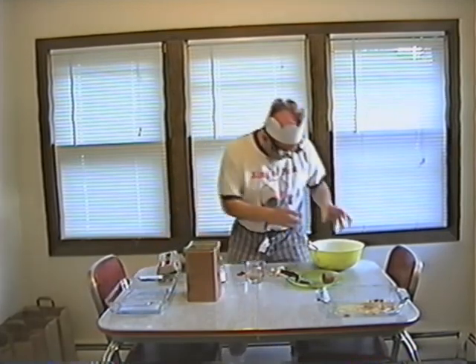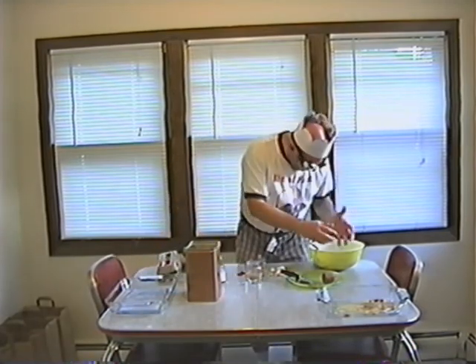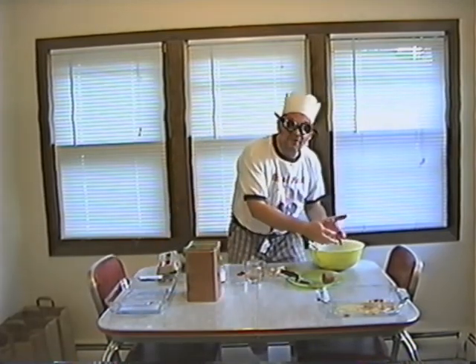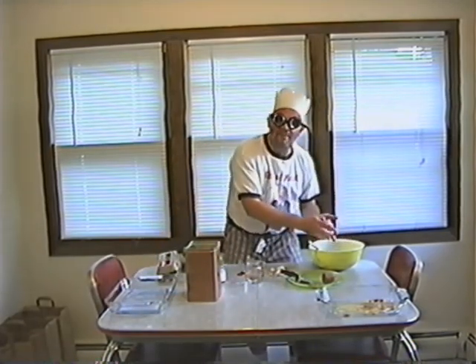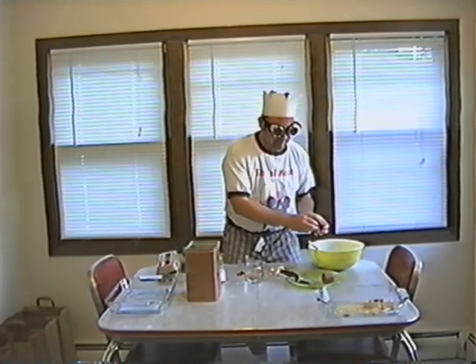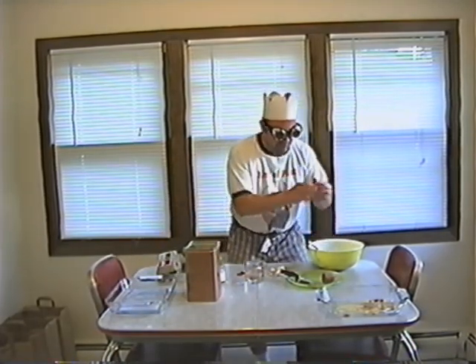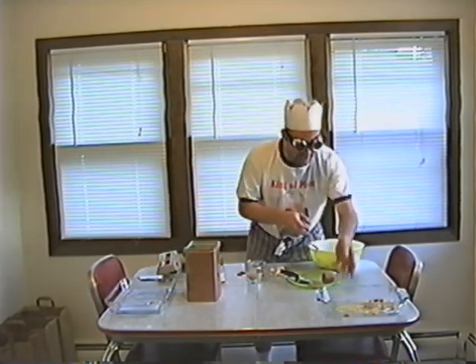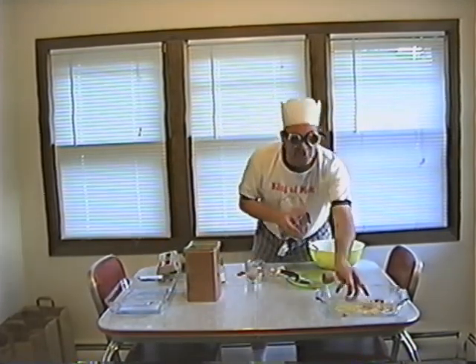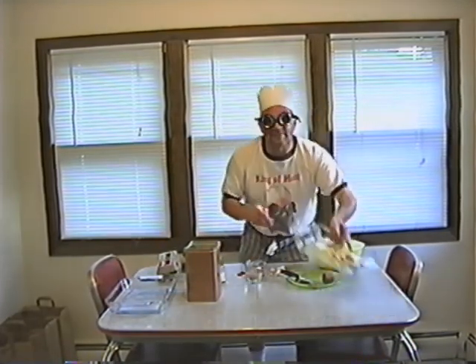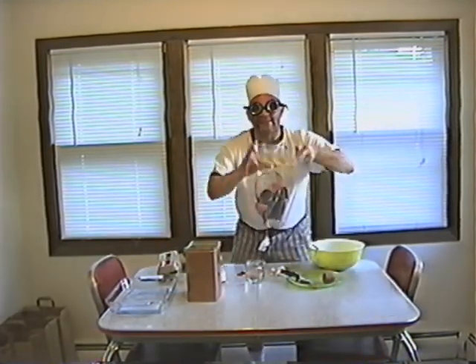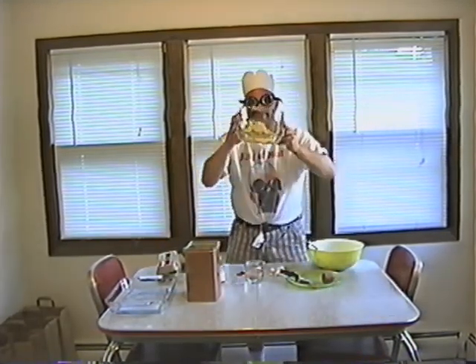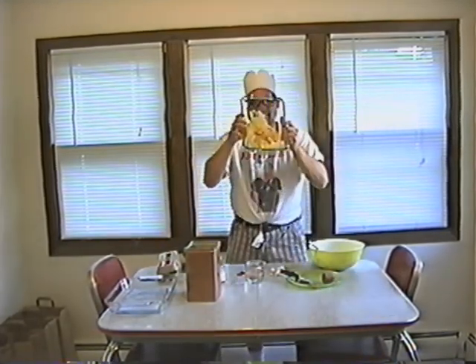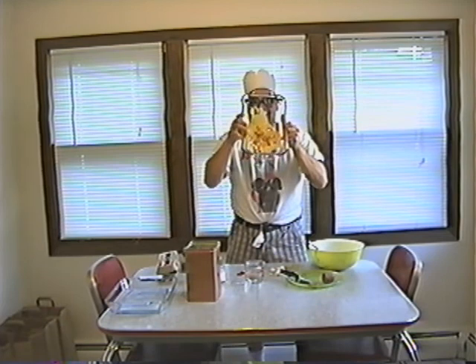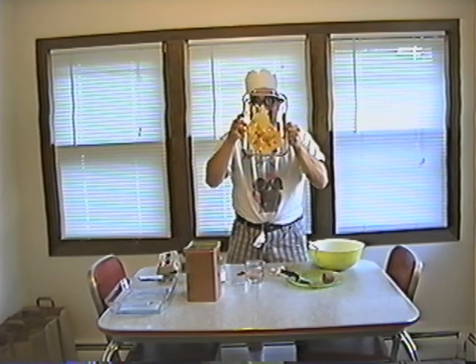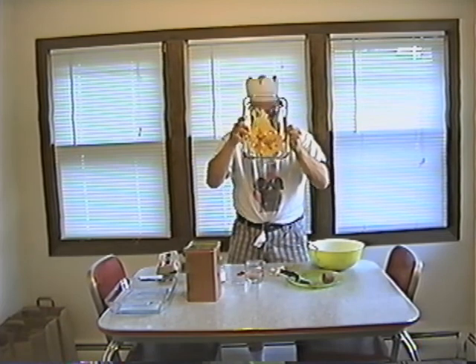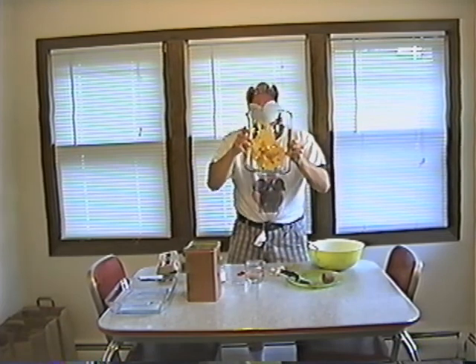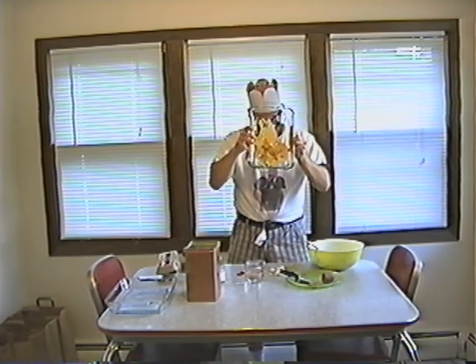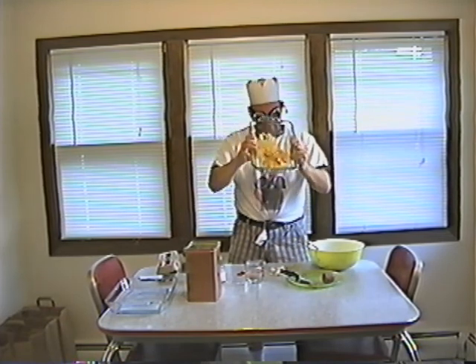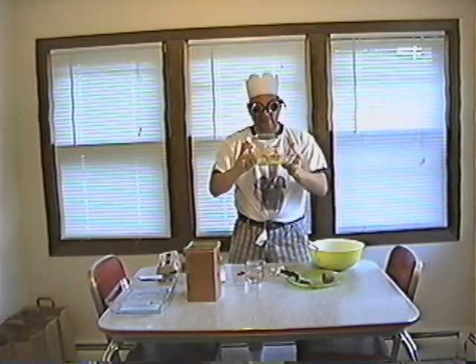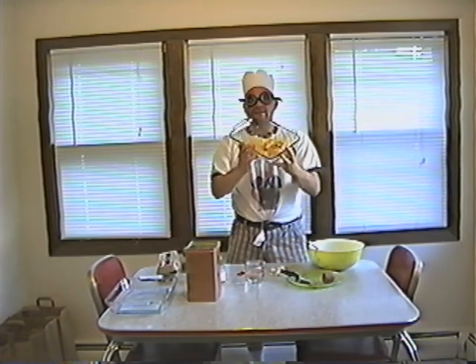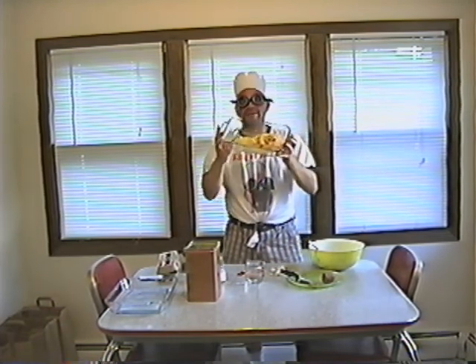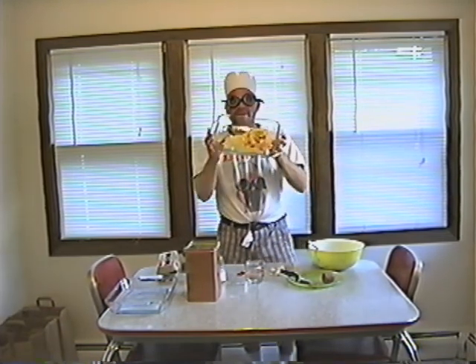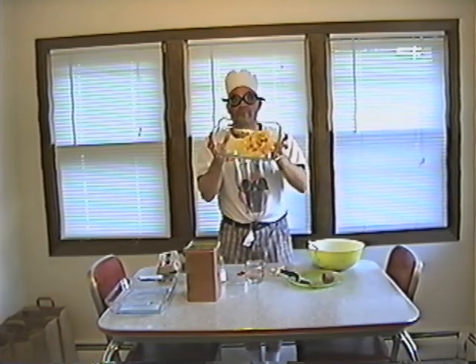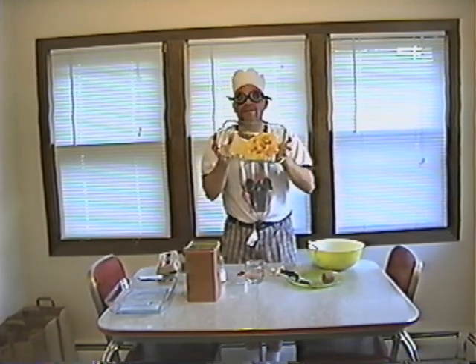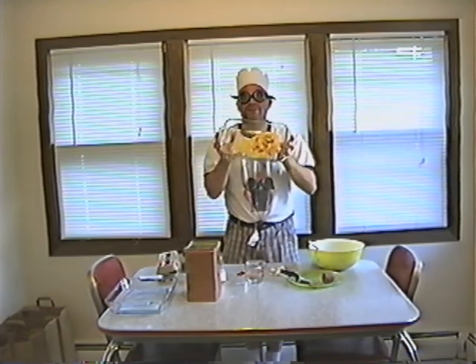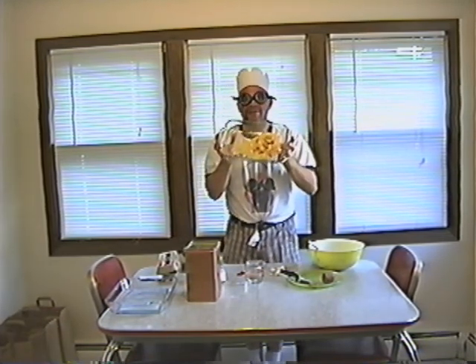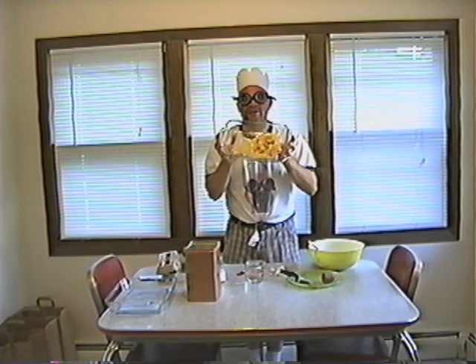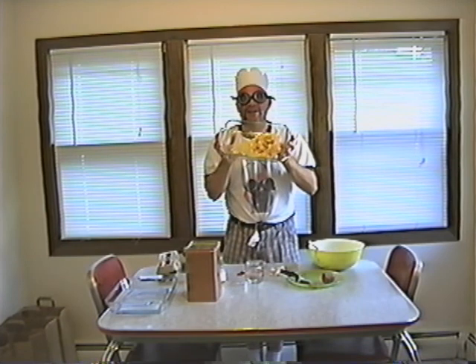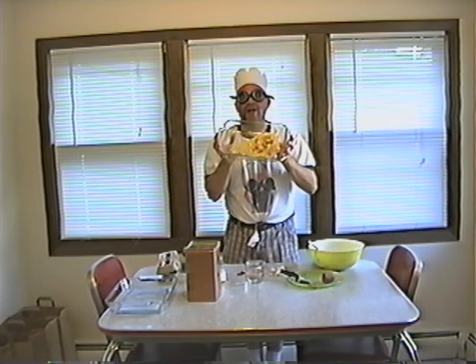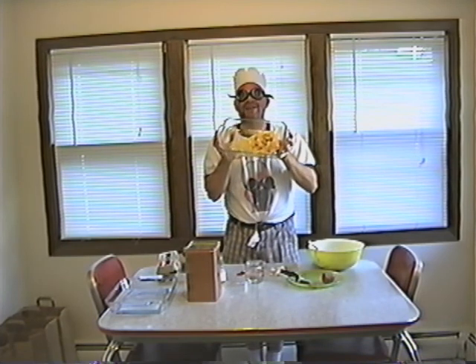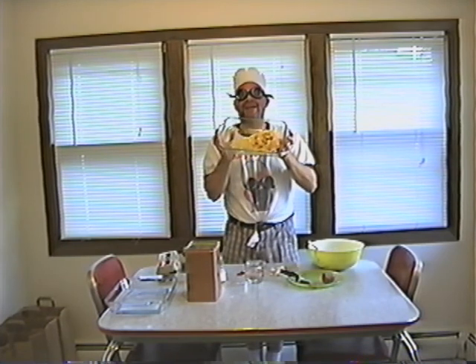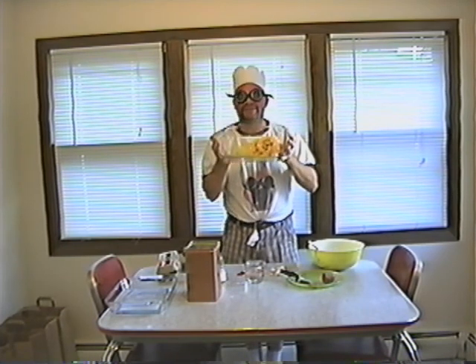Once you put it all in a big ball and throw it in your pan, it should look something like this. The meat donut is now ready to go into the oven, and we're going to take a cut.